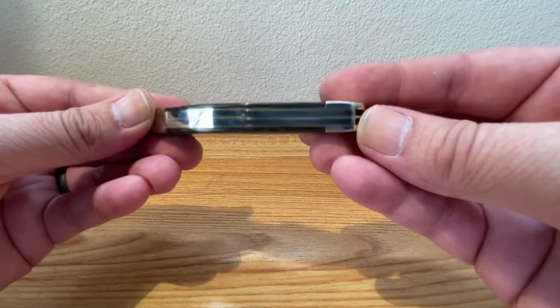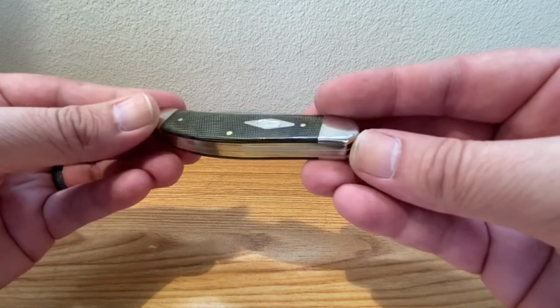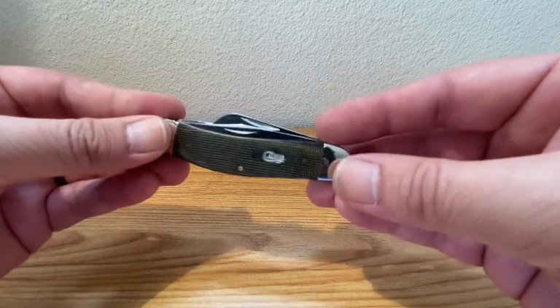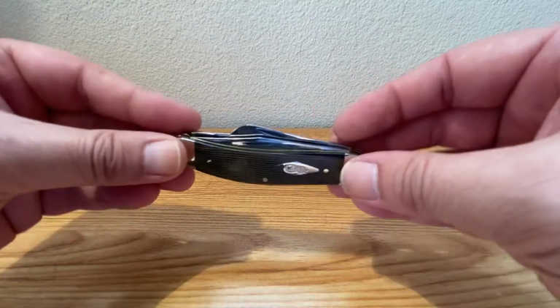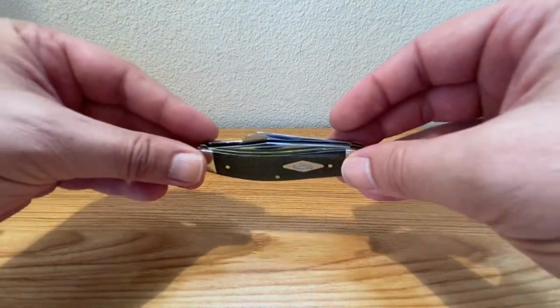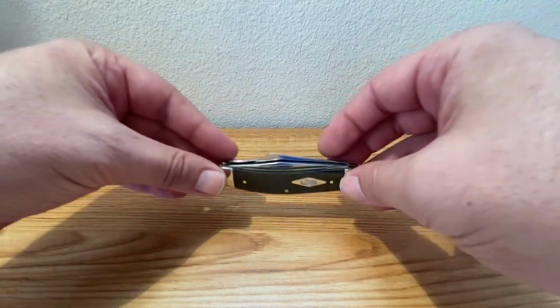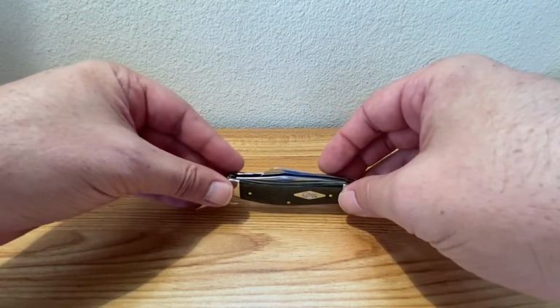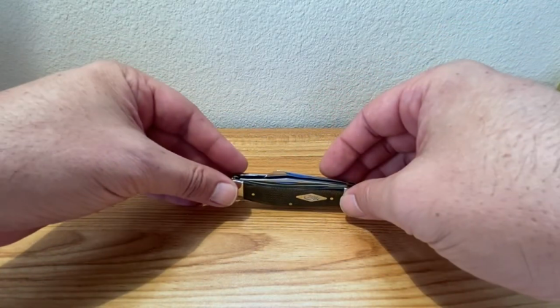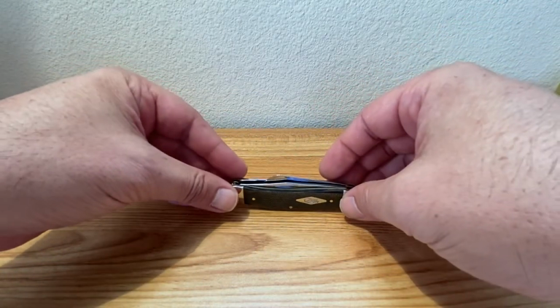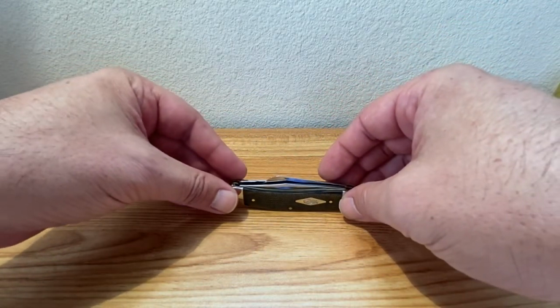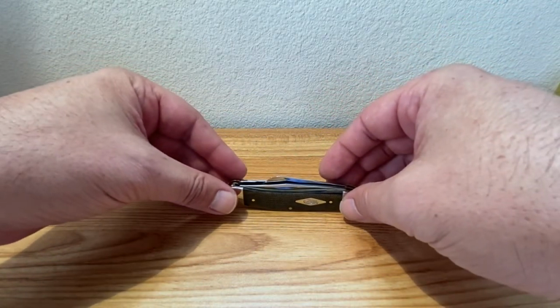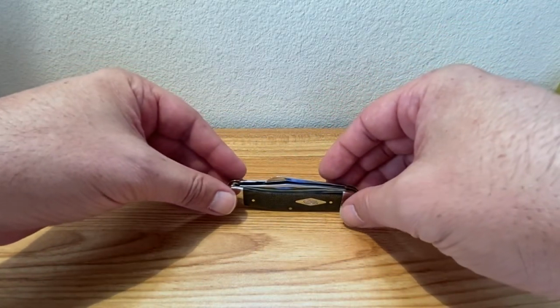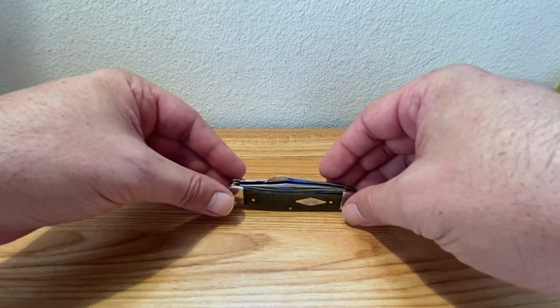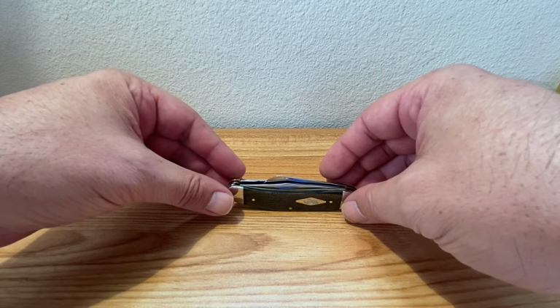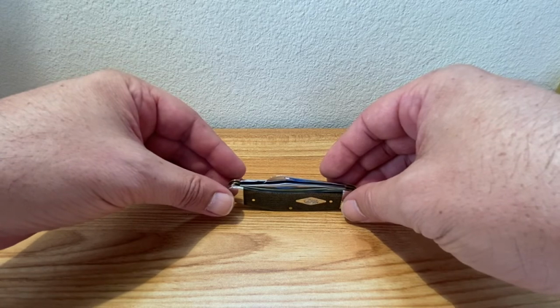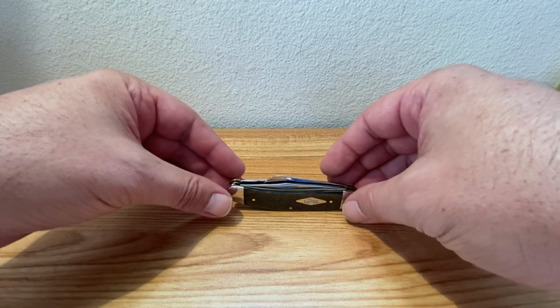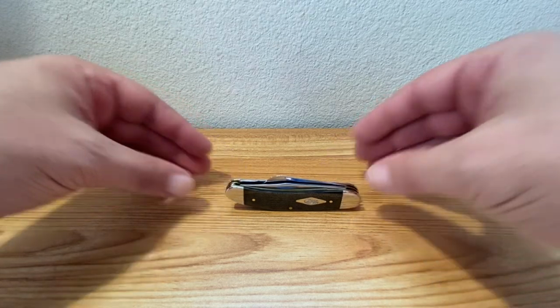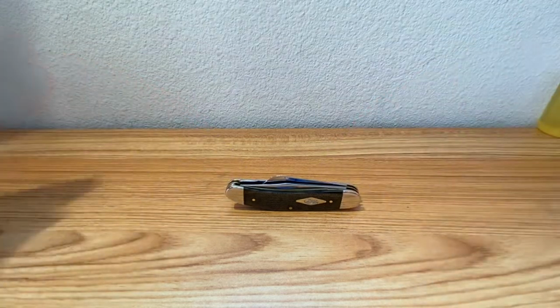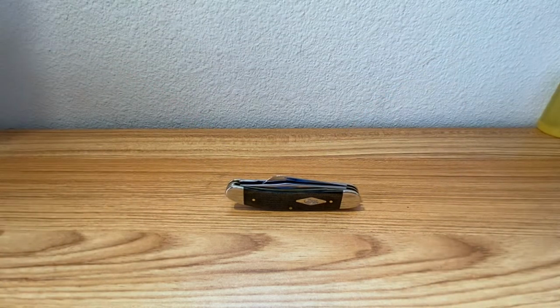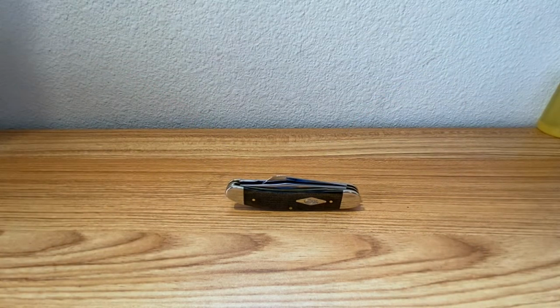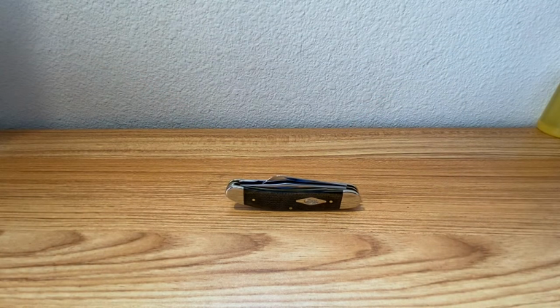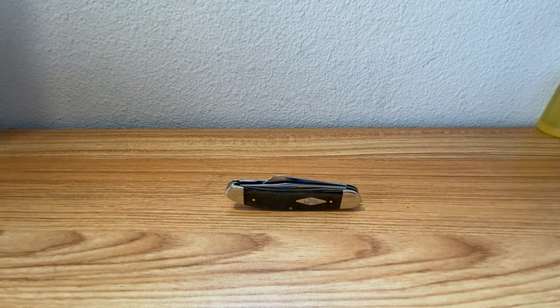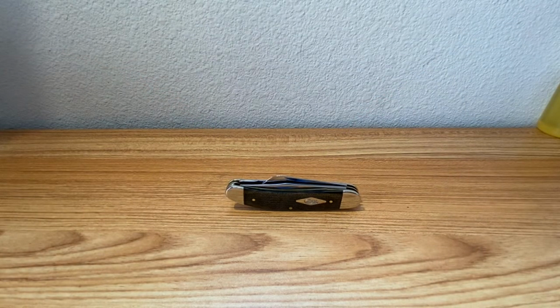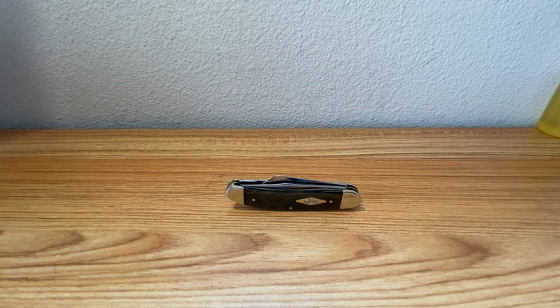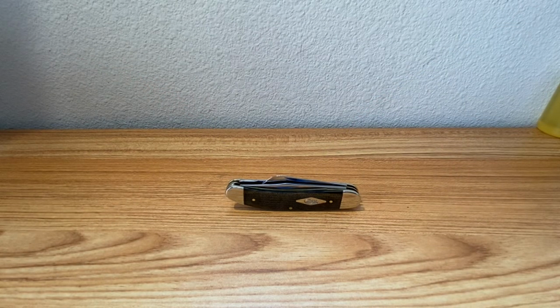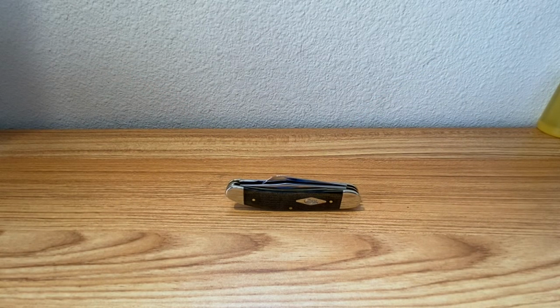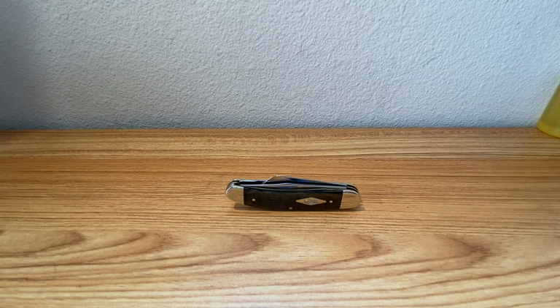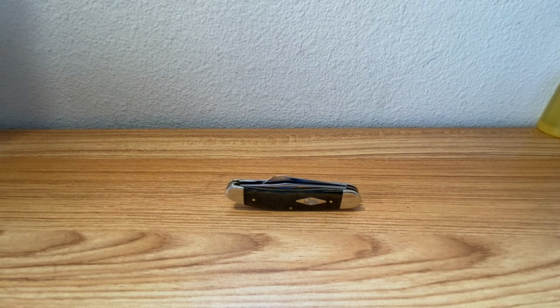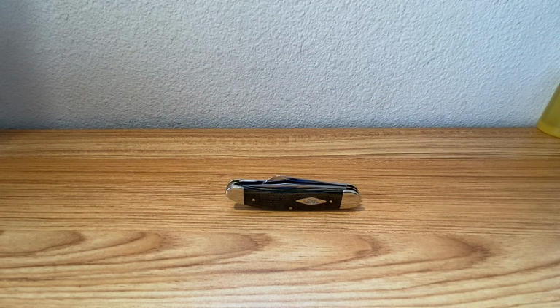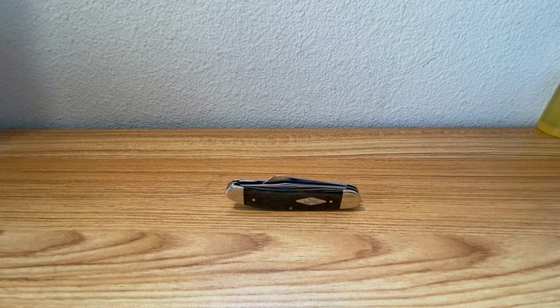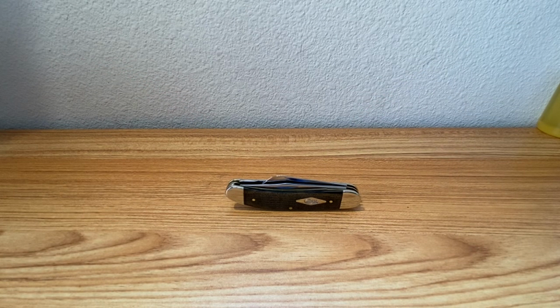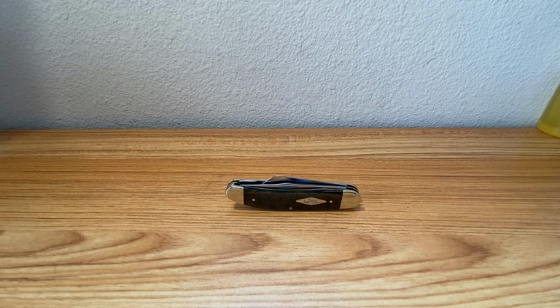Just a really nice sow belly from Case. Guys, thanks for sticking around, thanks for watching. As always, till next time.